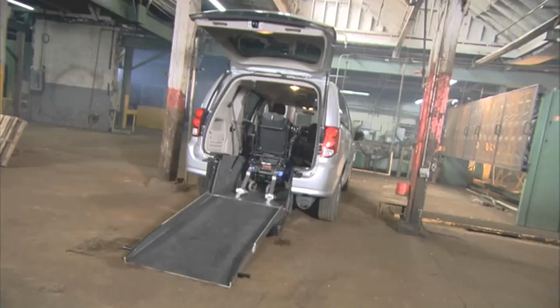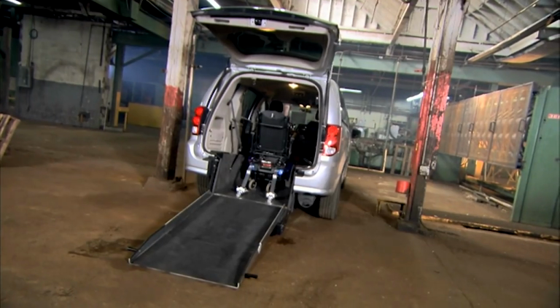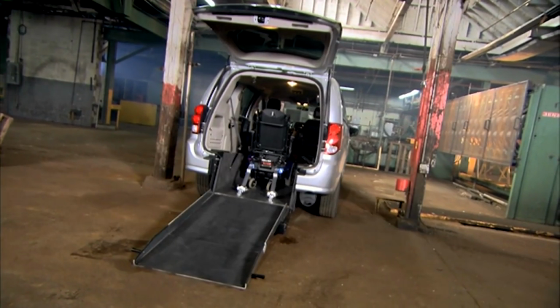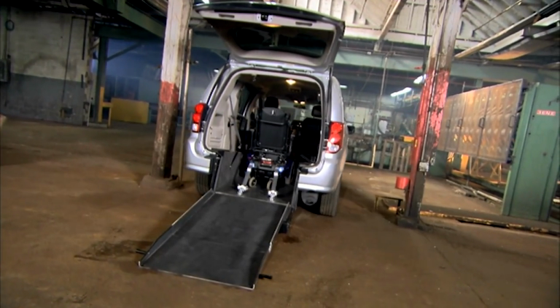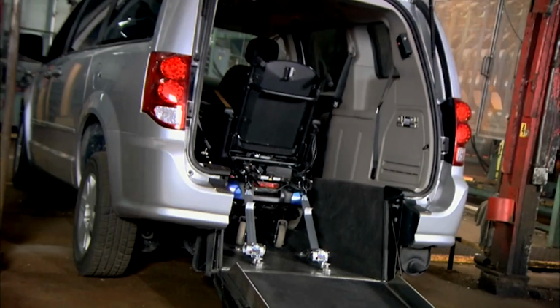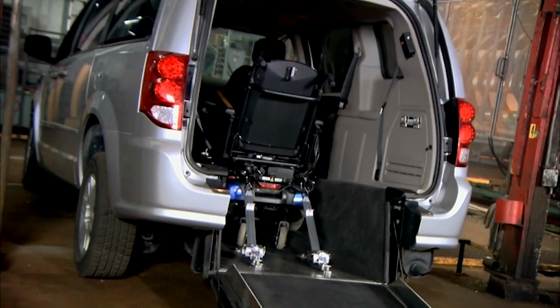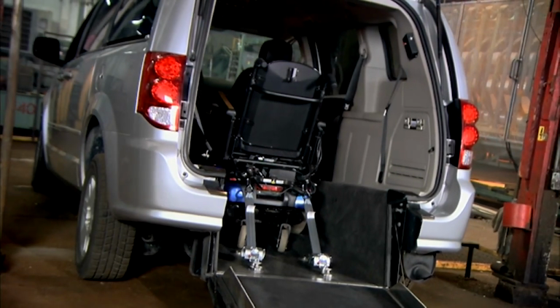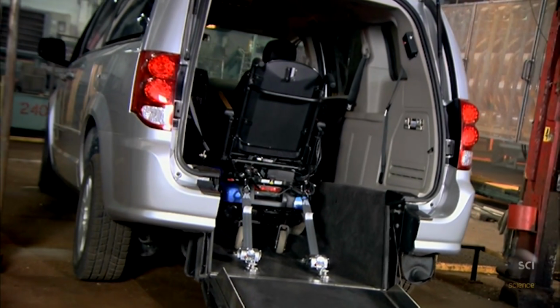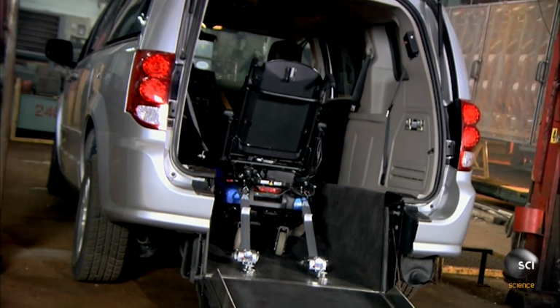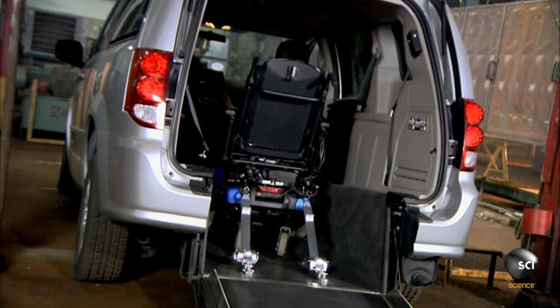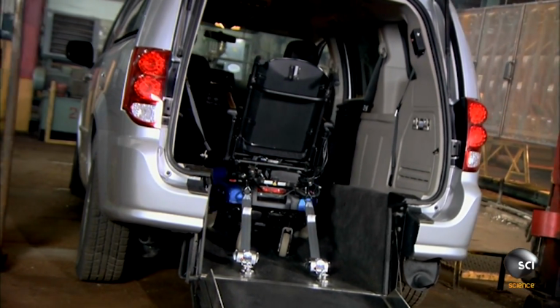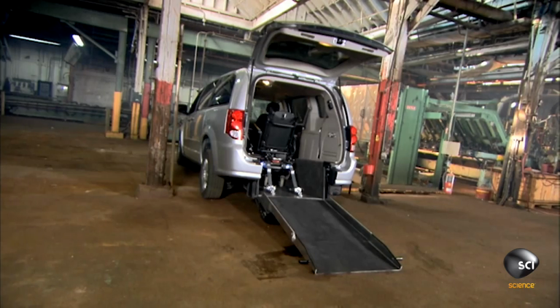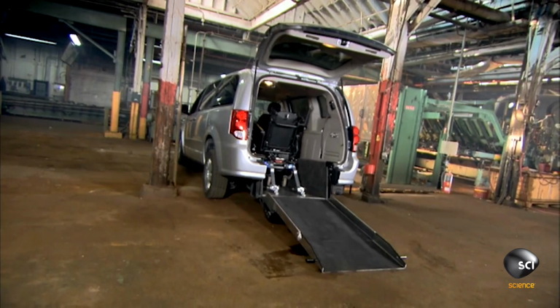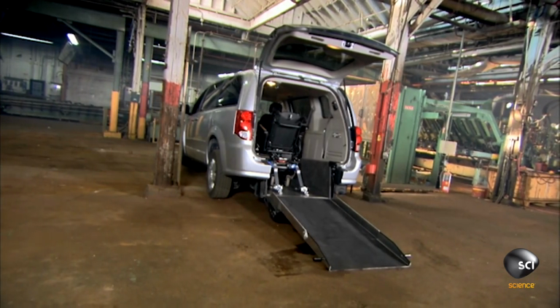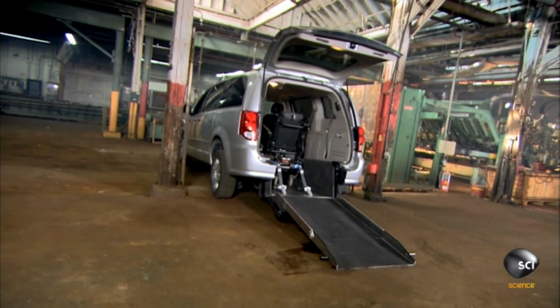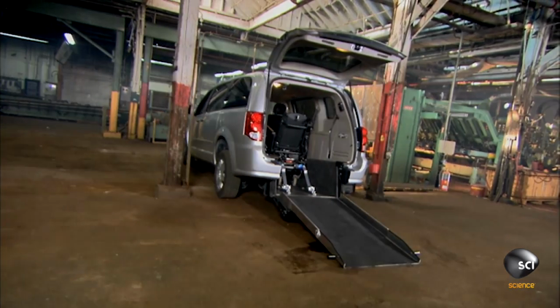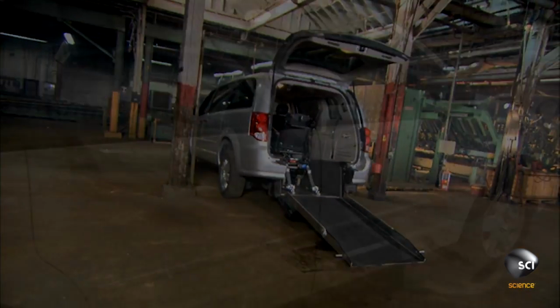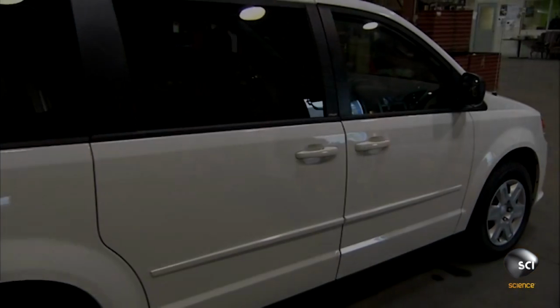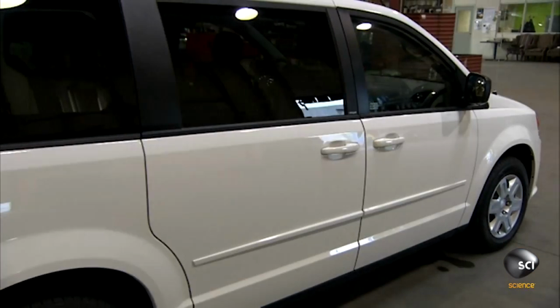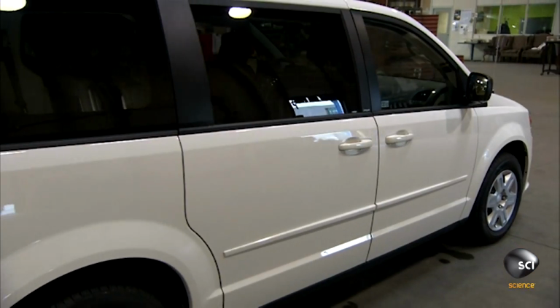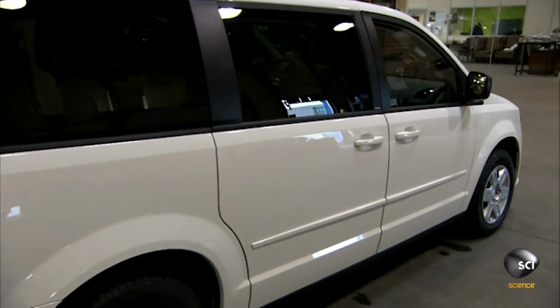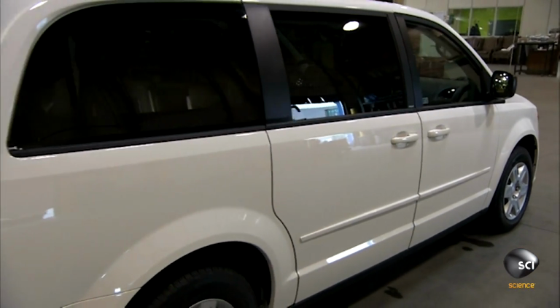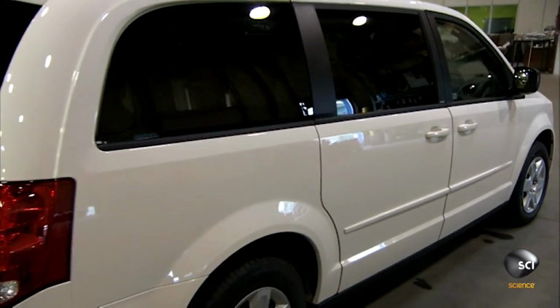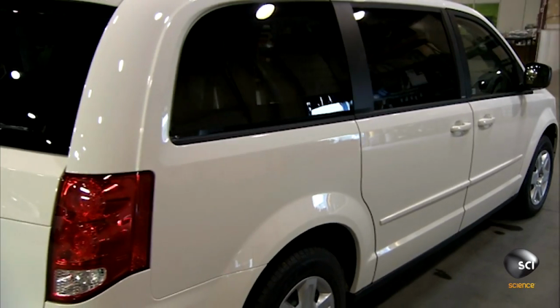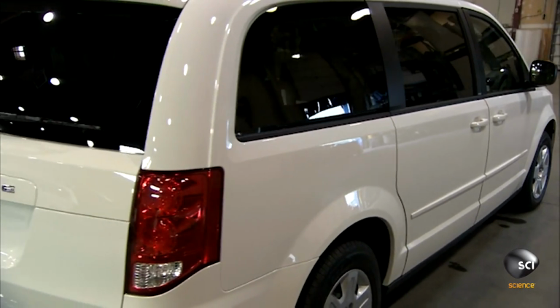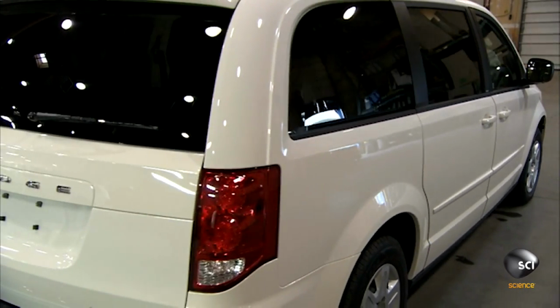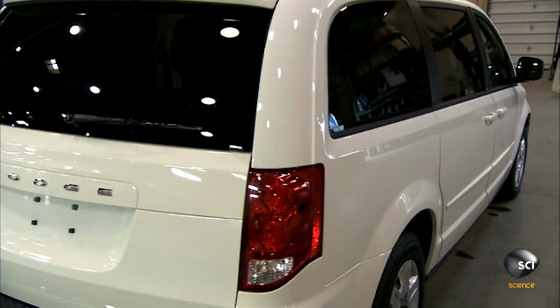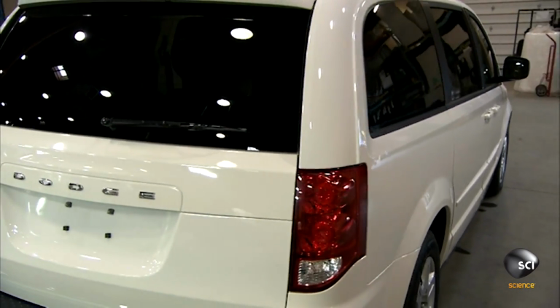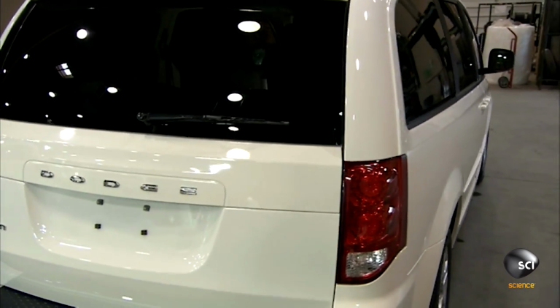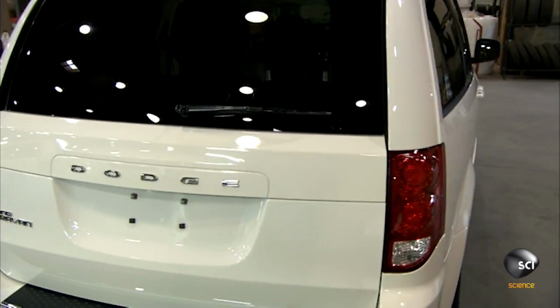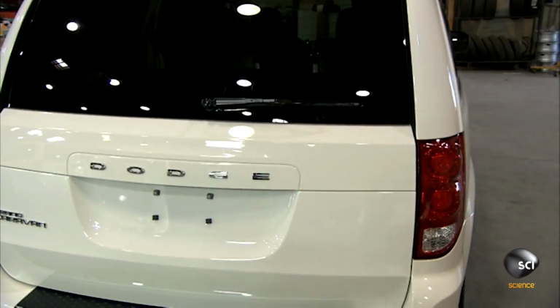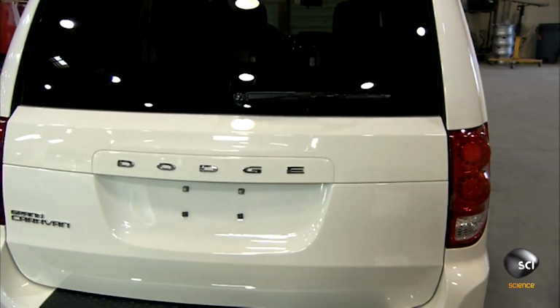The minivan was designed with families in mind, but it also revolutionized travel for people in wheelchairs. From the outside, the van will look no different, but inside the modifications will be major.